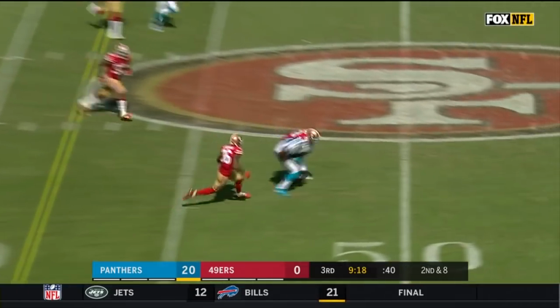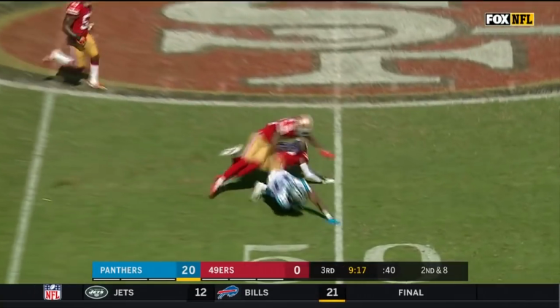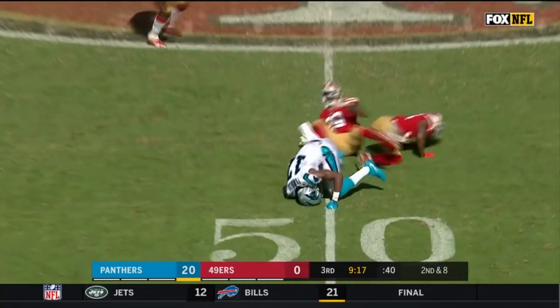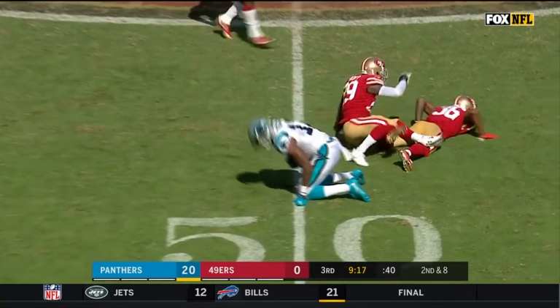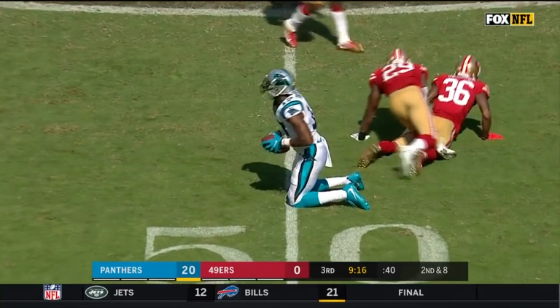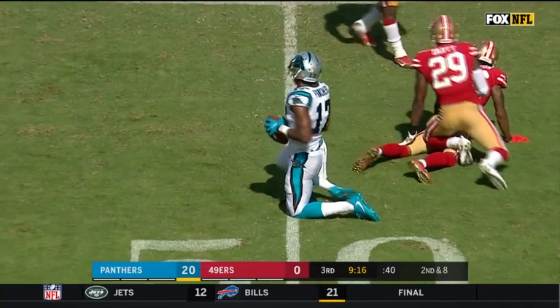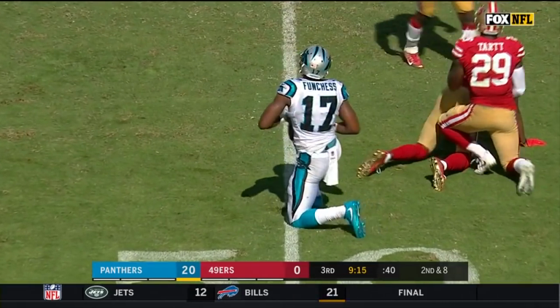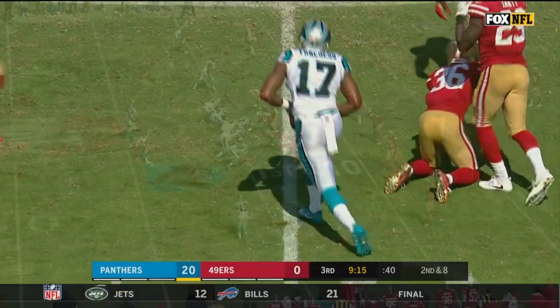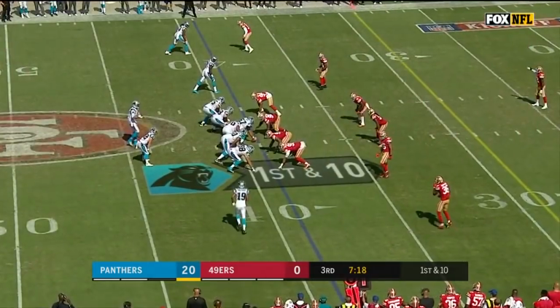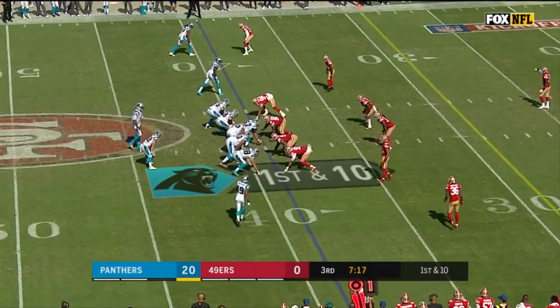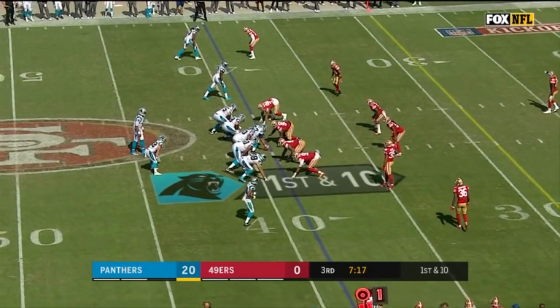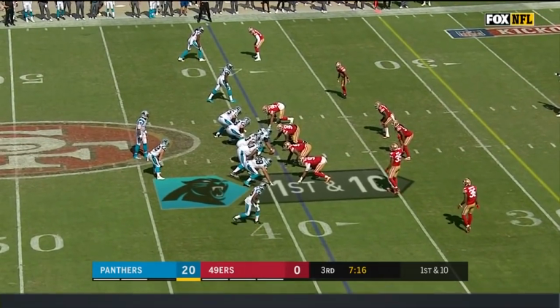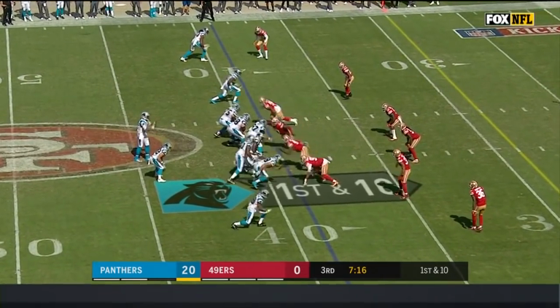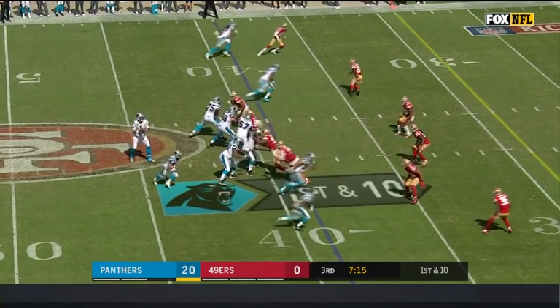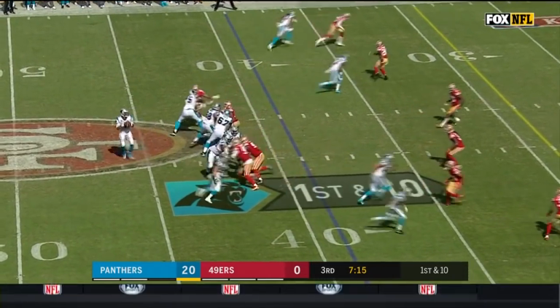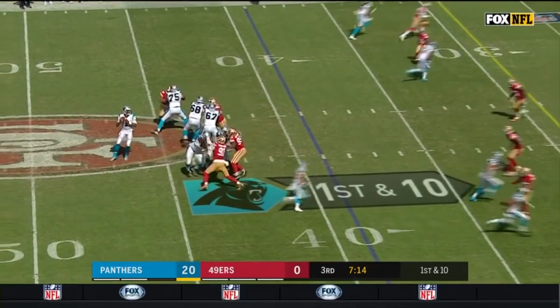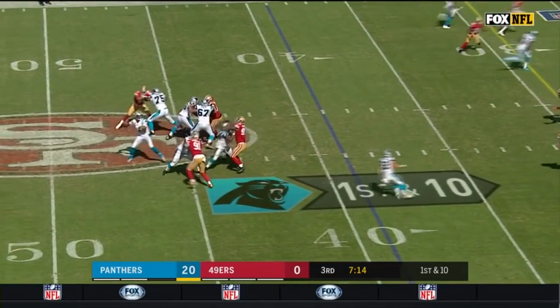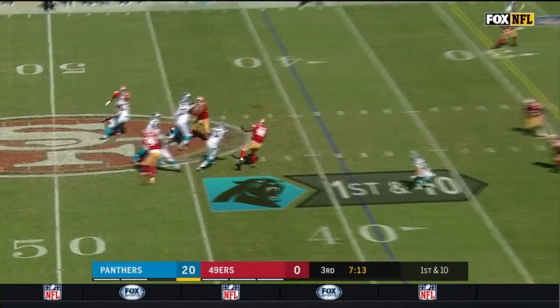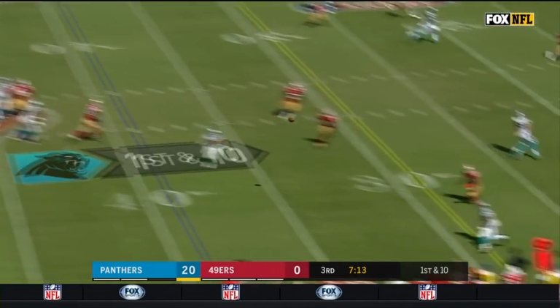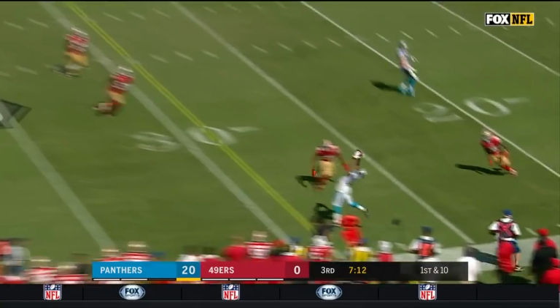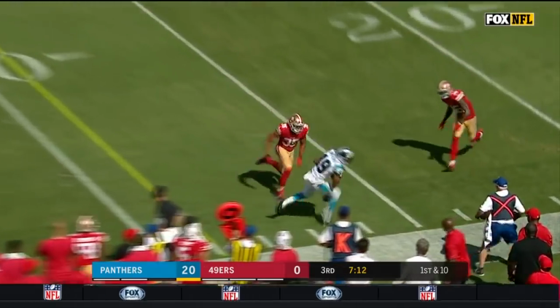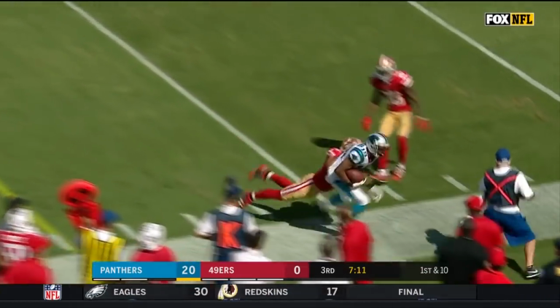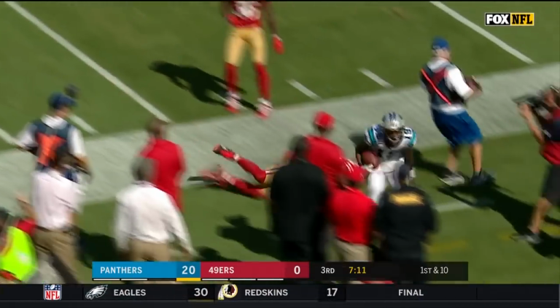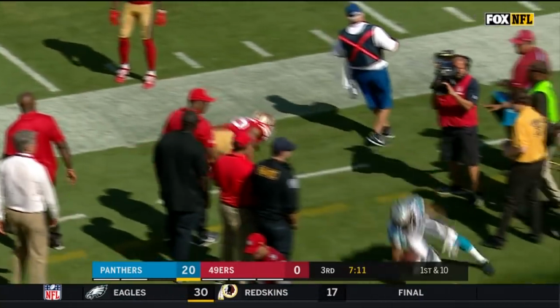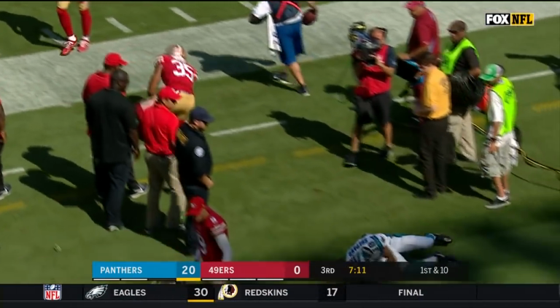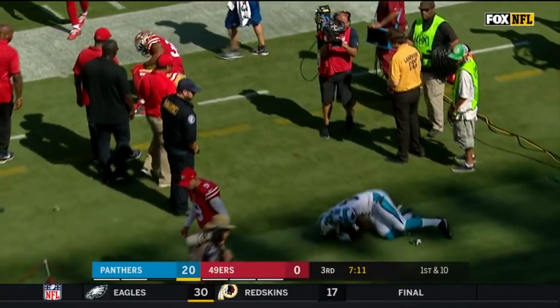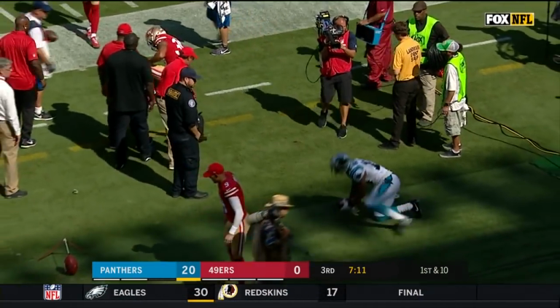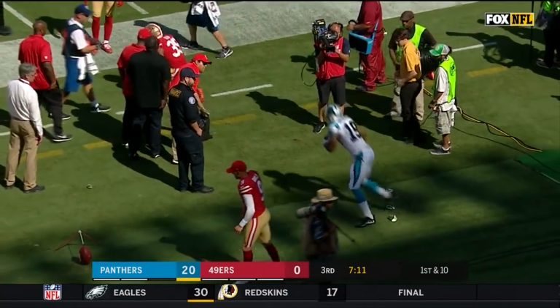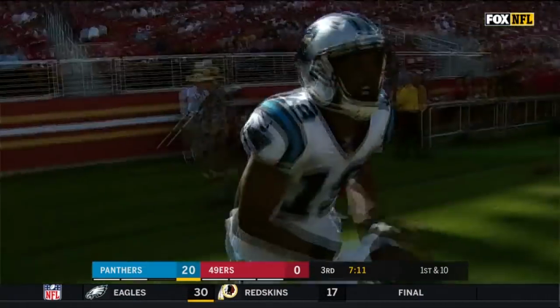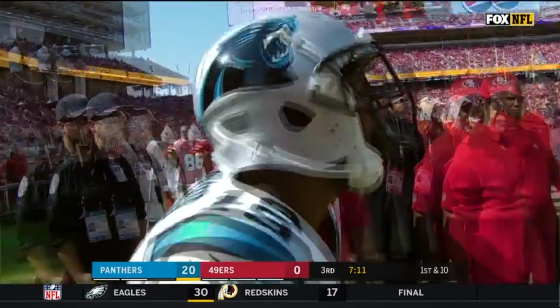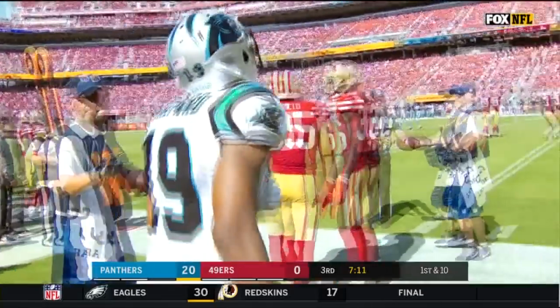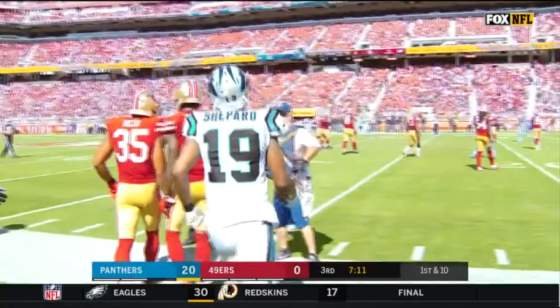Newton fires to Funchess and that's to midfield for a first down. They work for Gus Bradley the last three years in Jacksonville. And there's a strike — the catch is made by Shepard, and that's another first down.